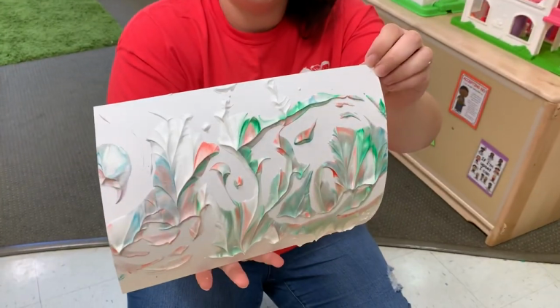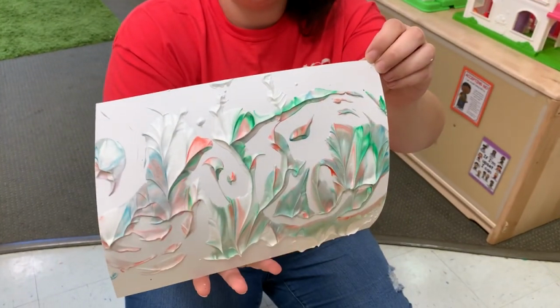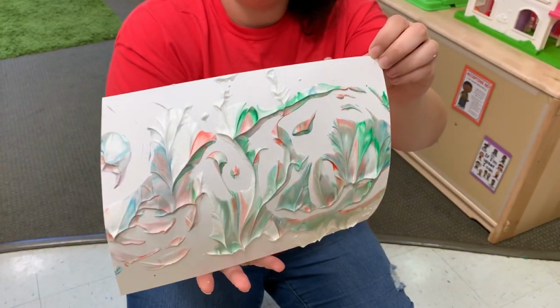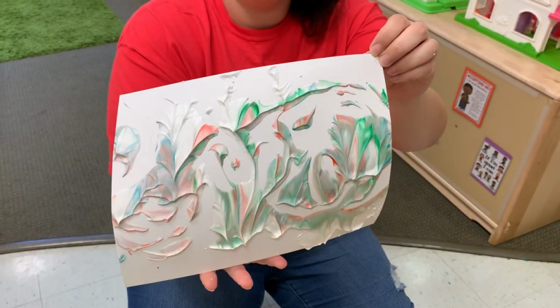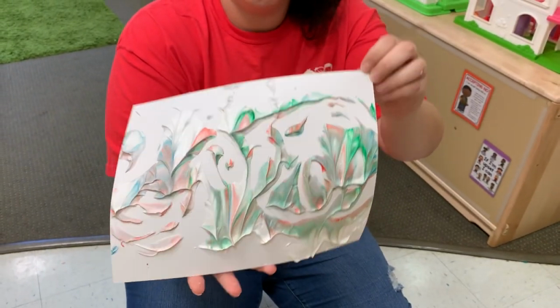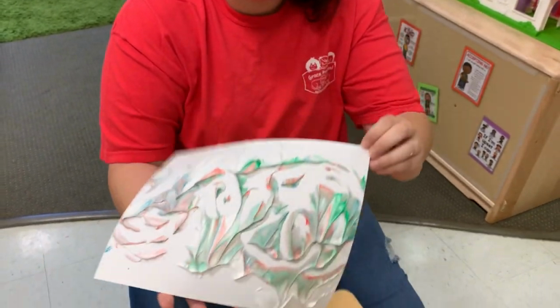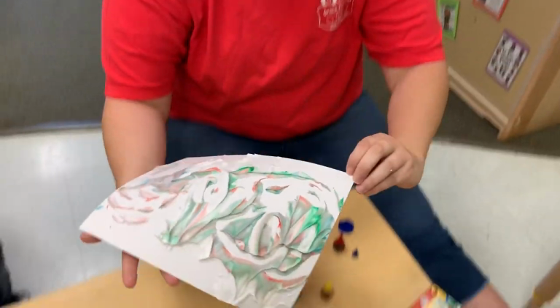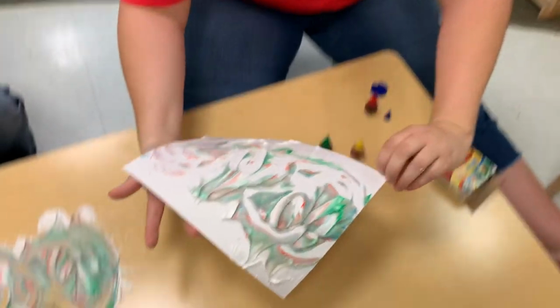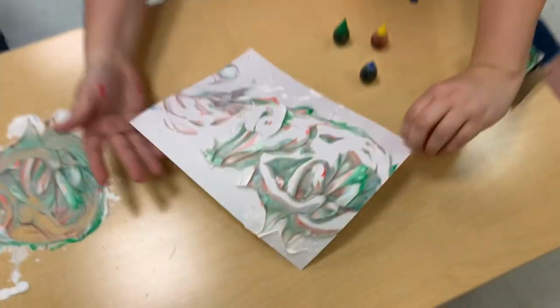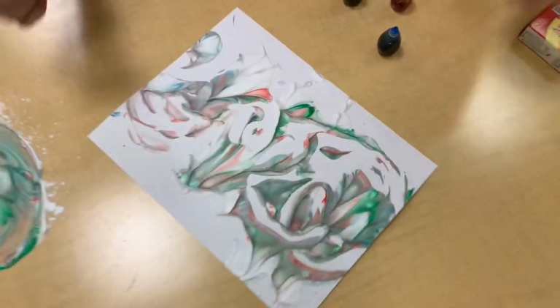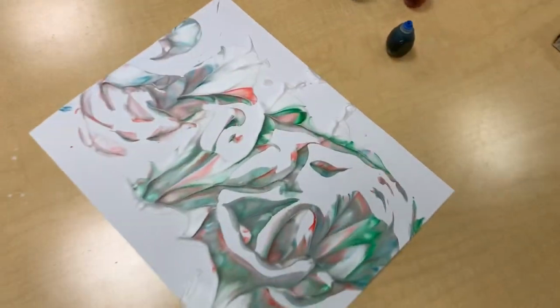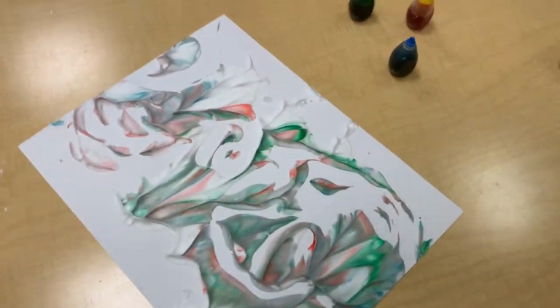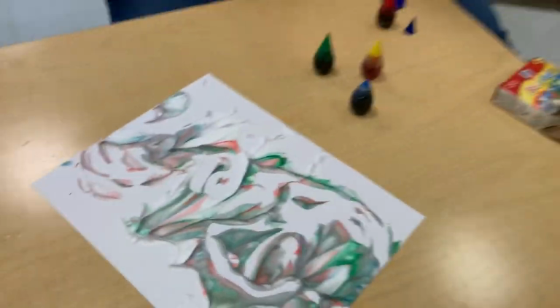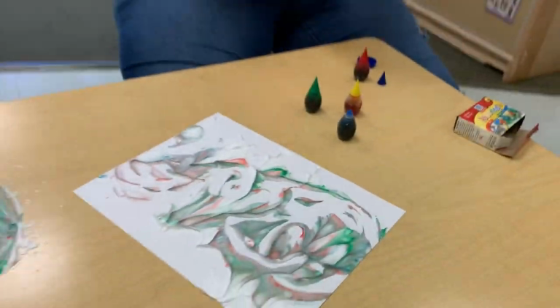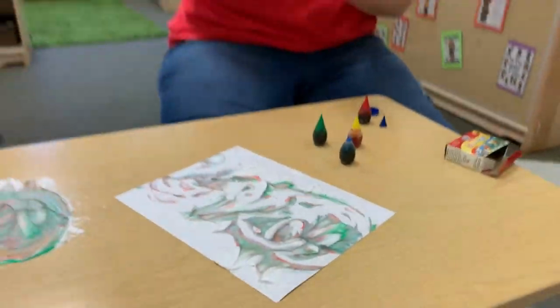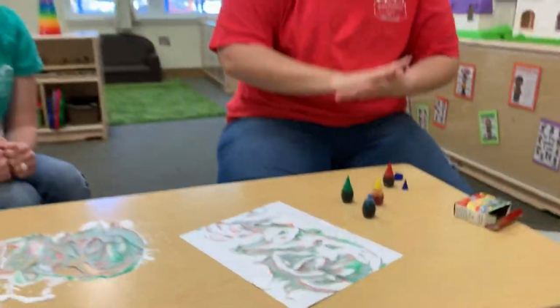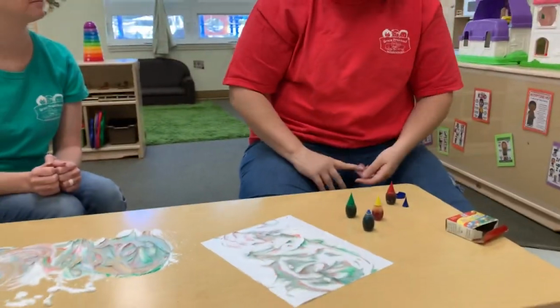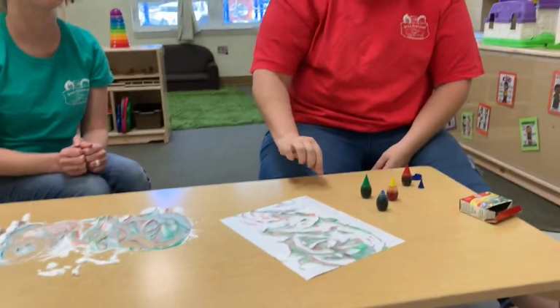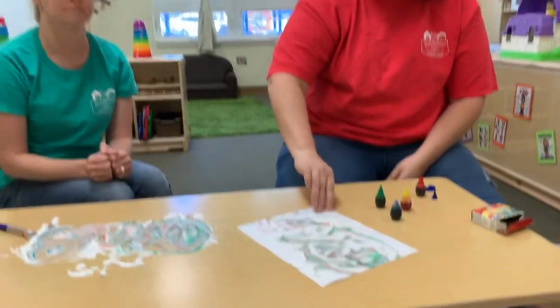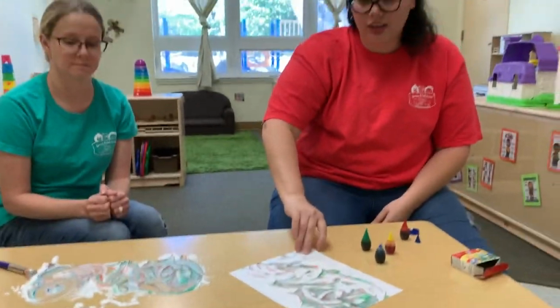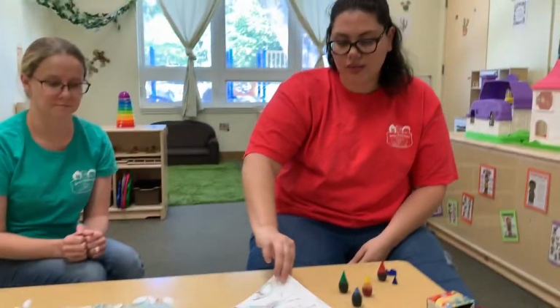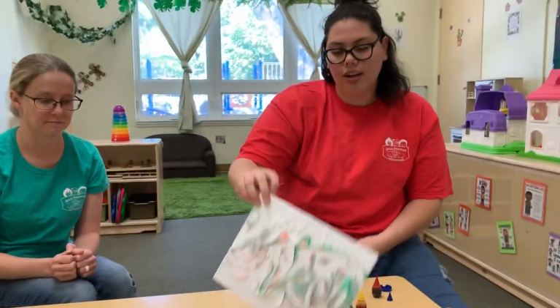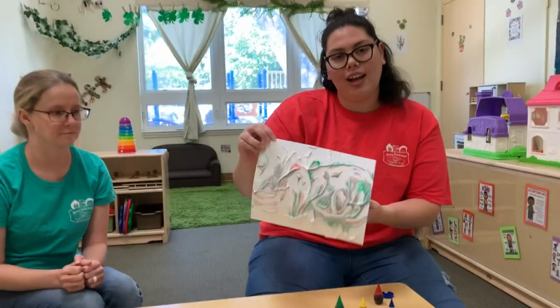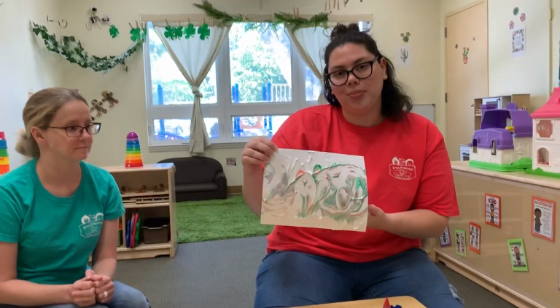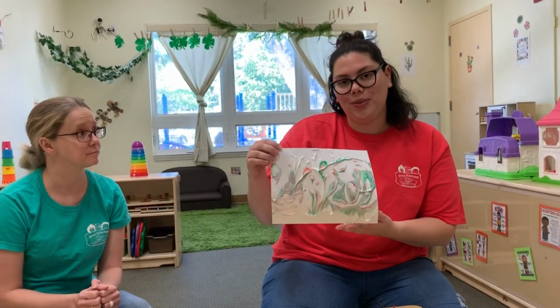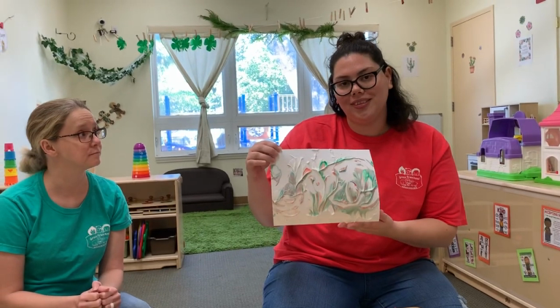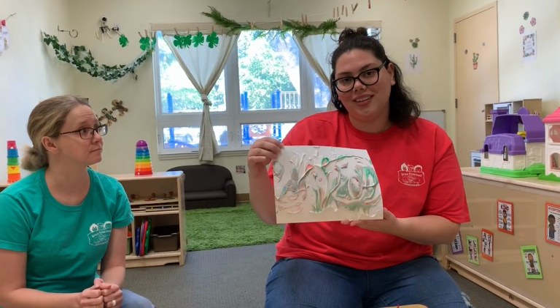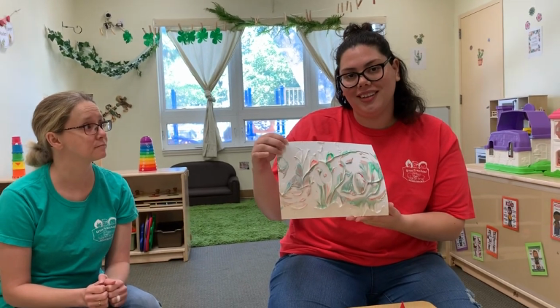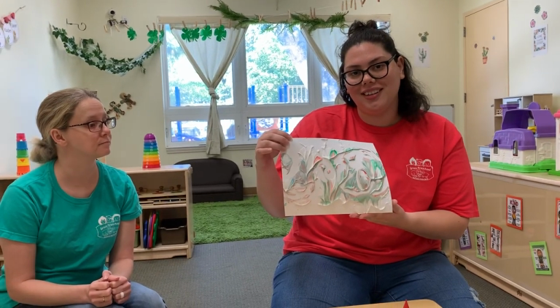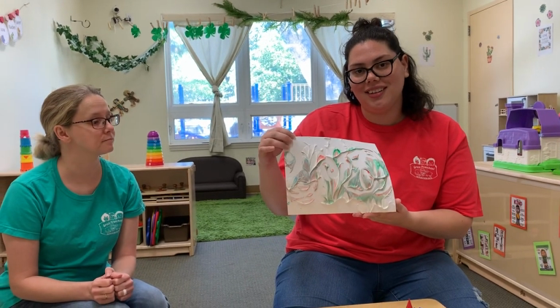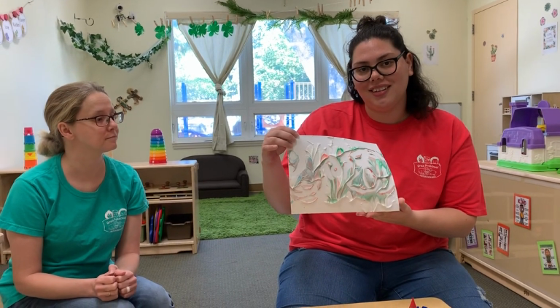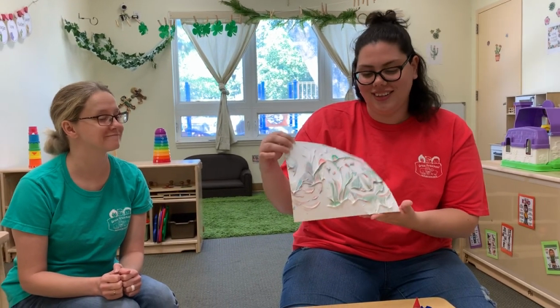And does that dry on the paper? It does dry on the paper. It does flake a little after it dries but it's actually pretty cool. That is so neat!